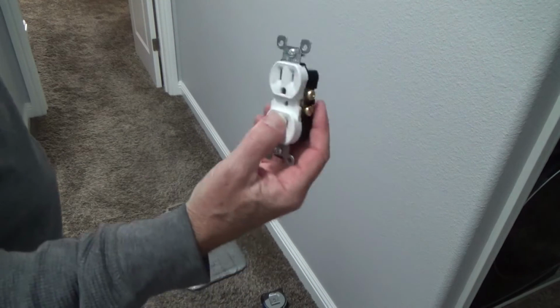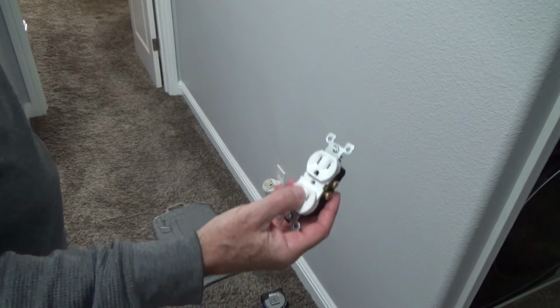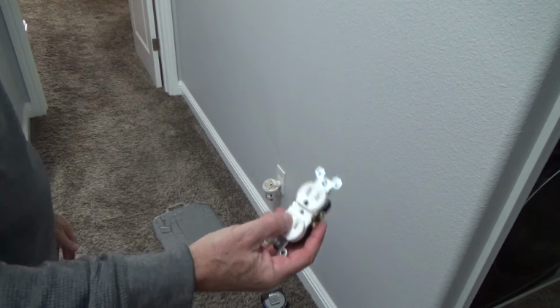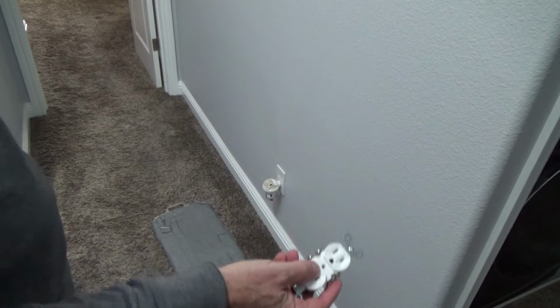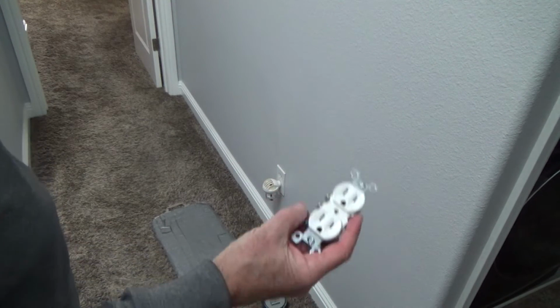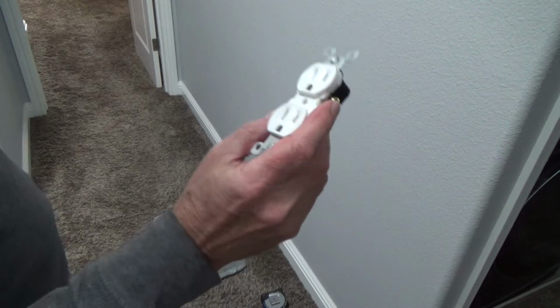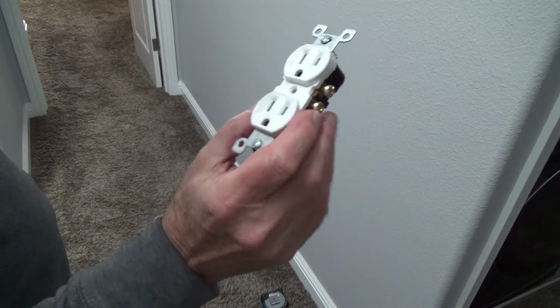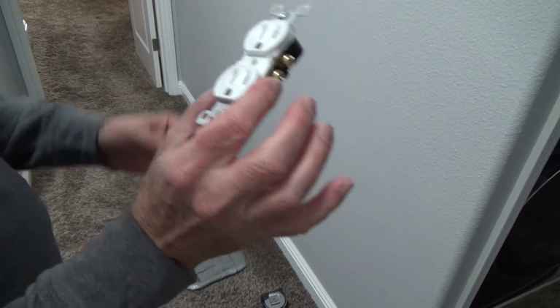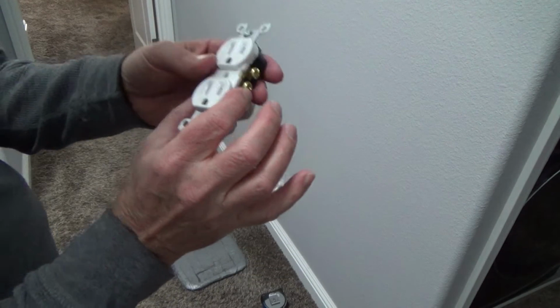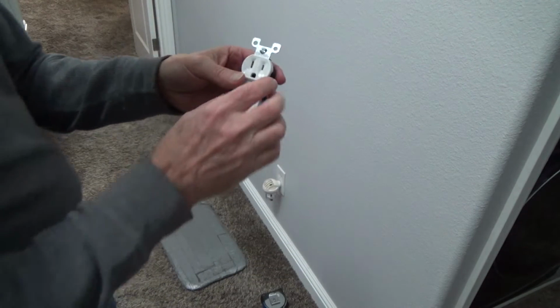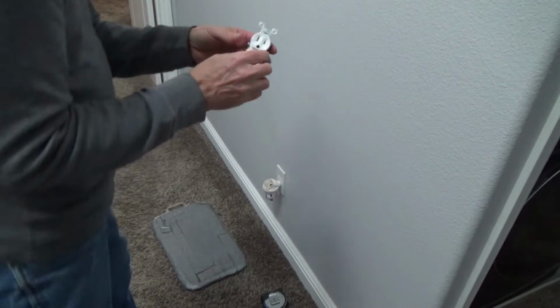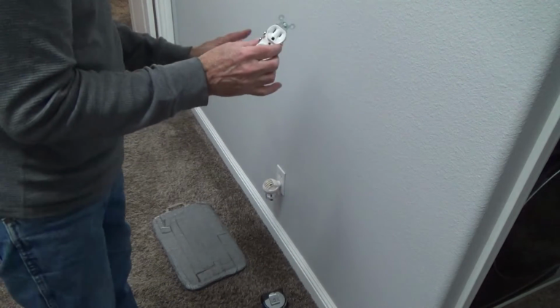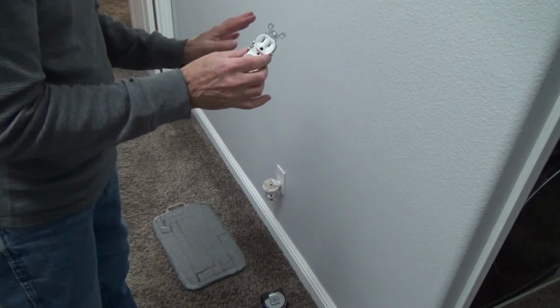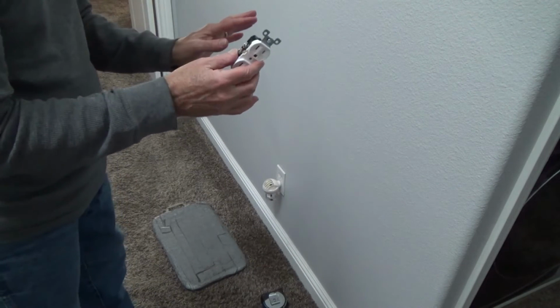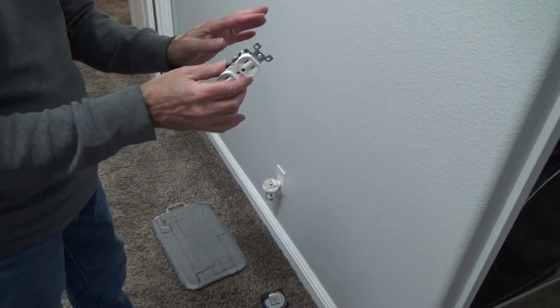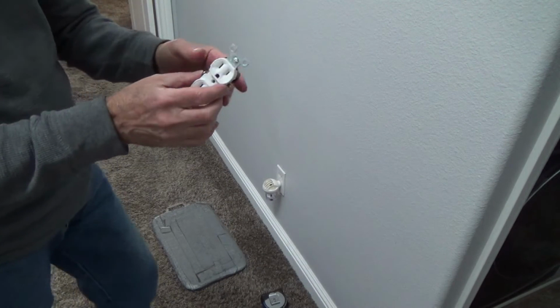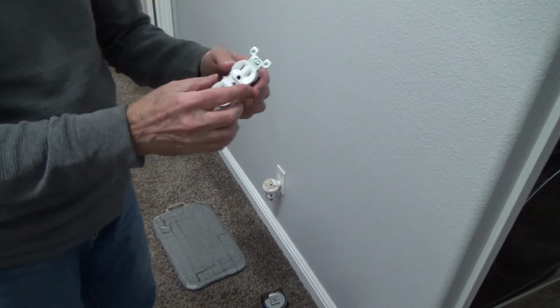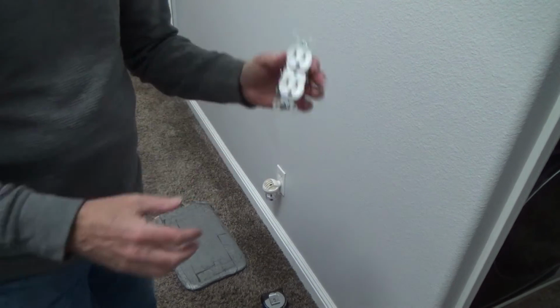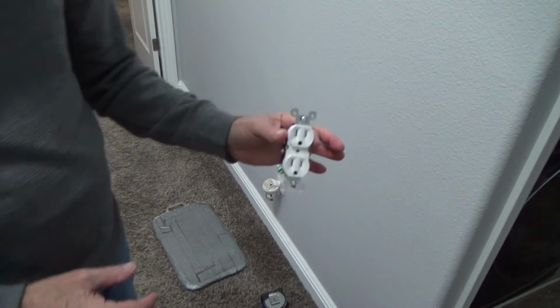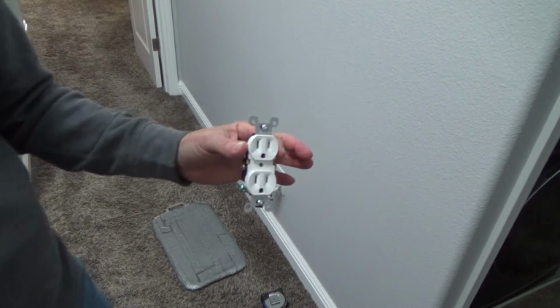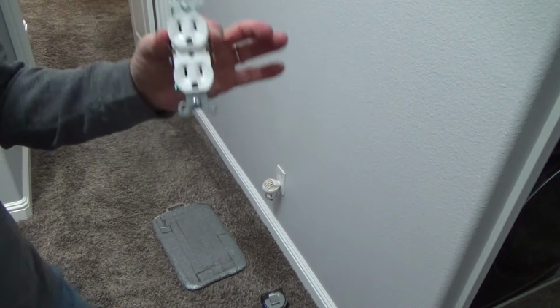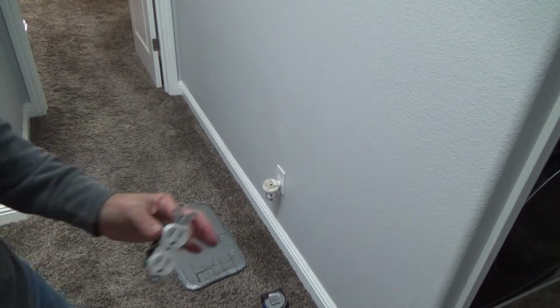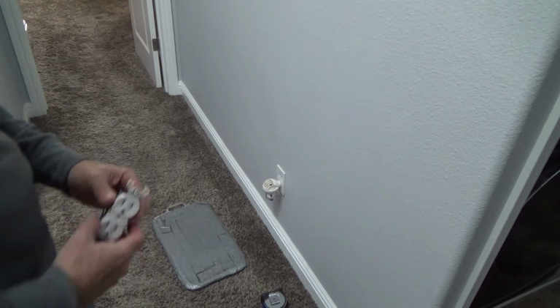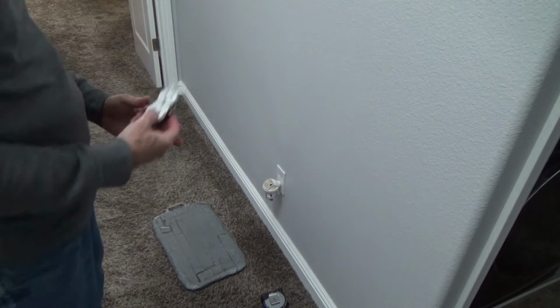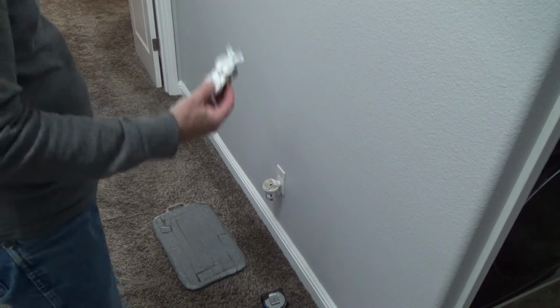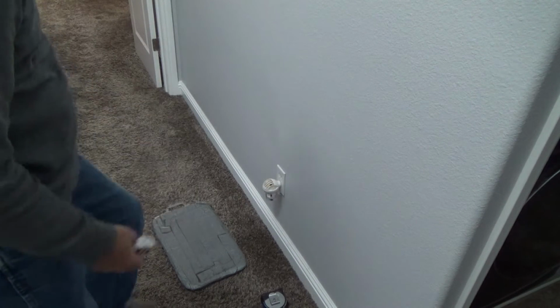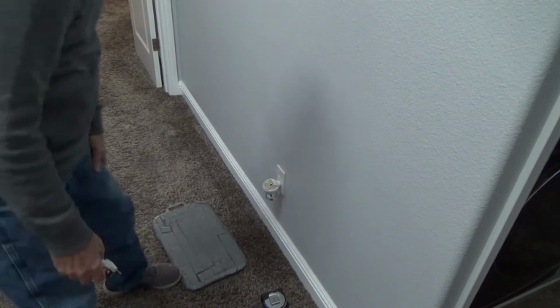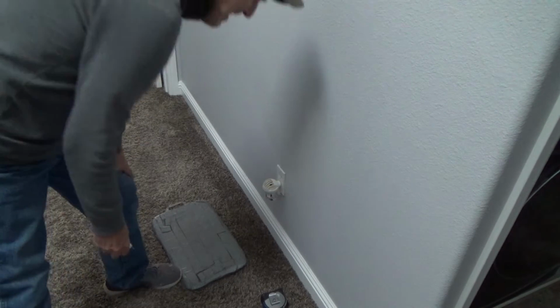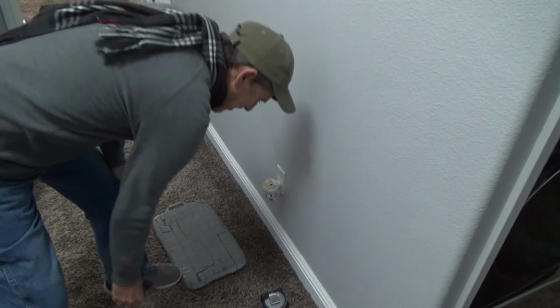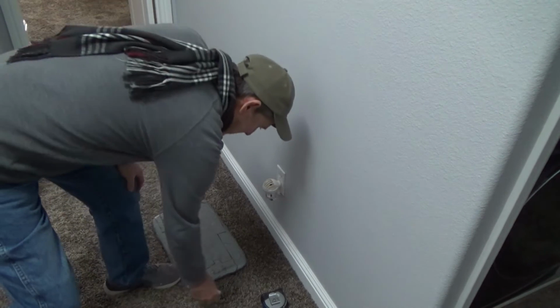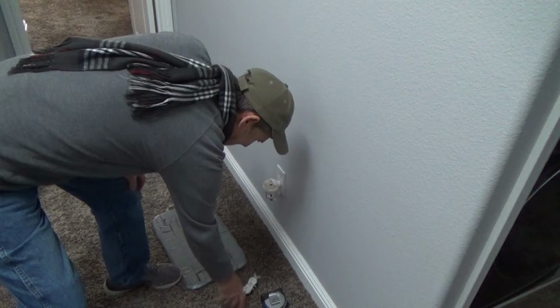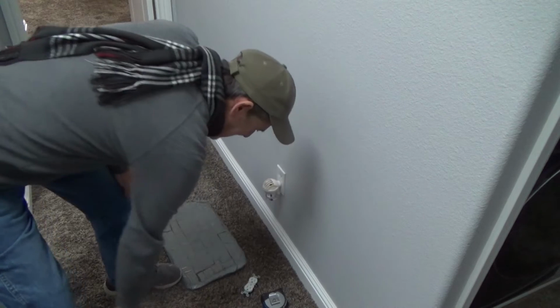Now you know all the different things to look at — what type of electrical outlet to get at the store, what color to get, what size to get, and all that kind of stuff.